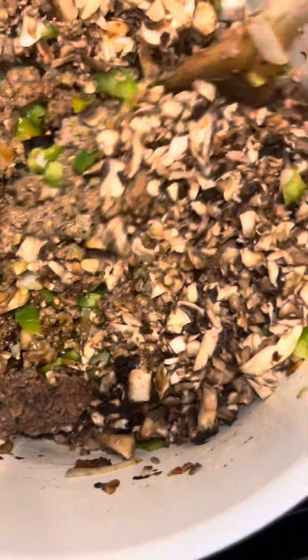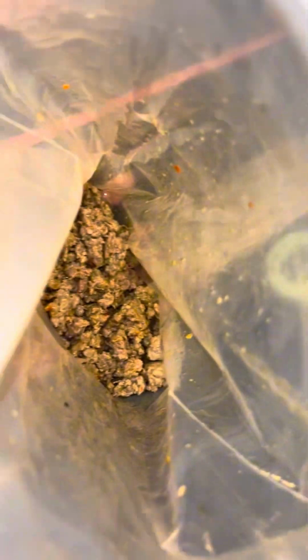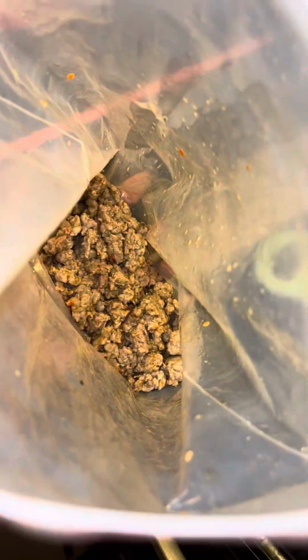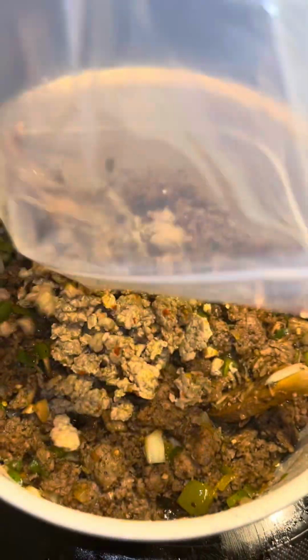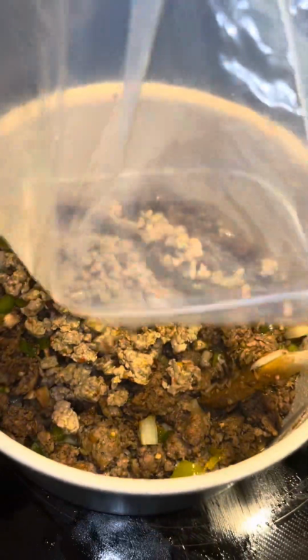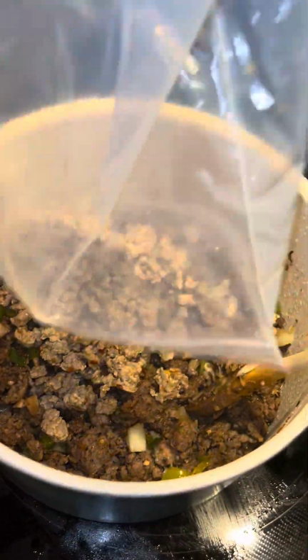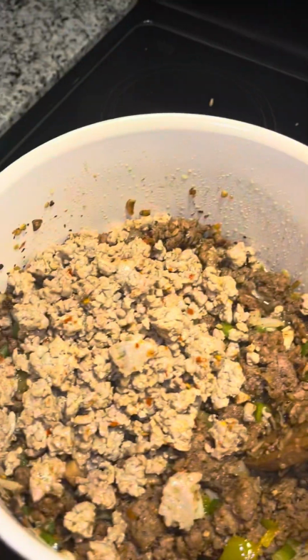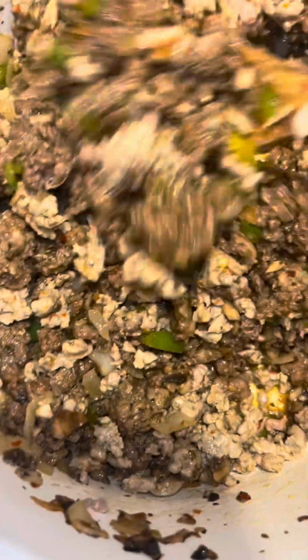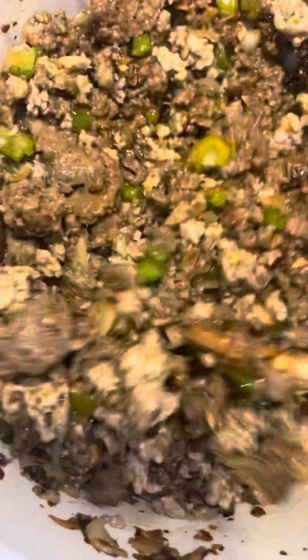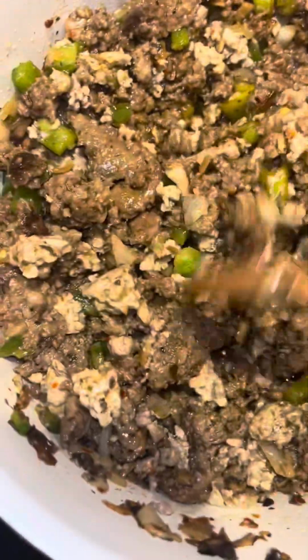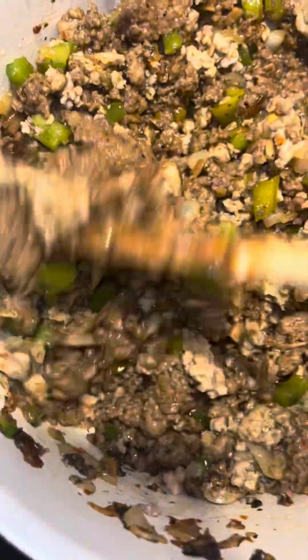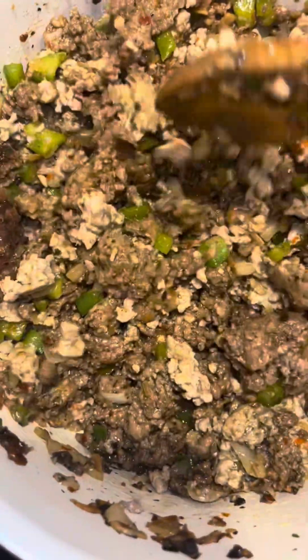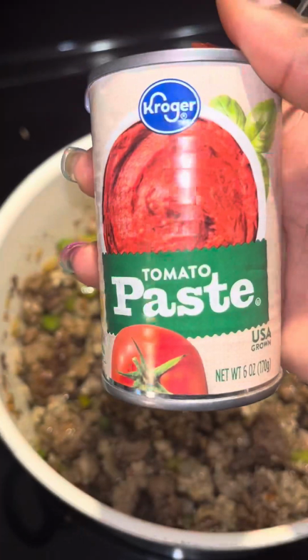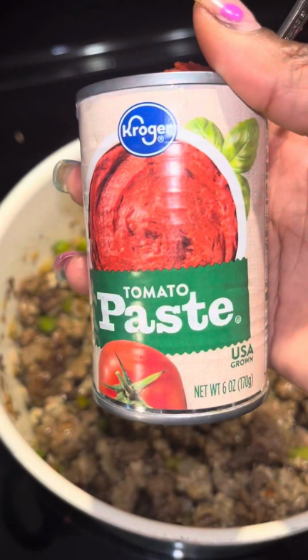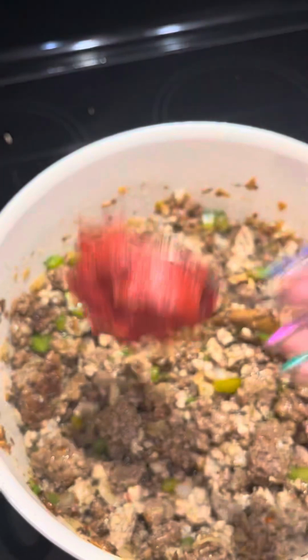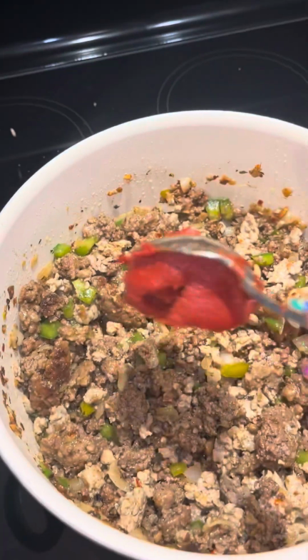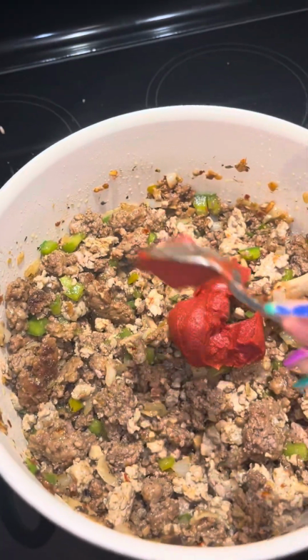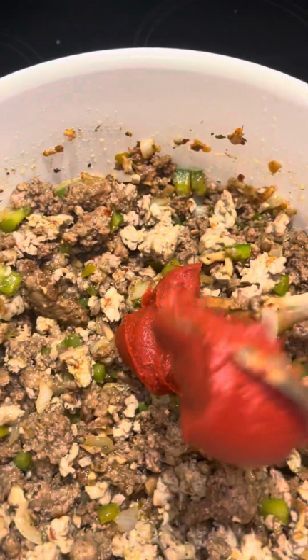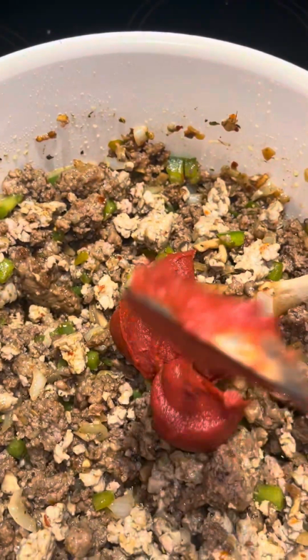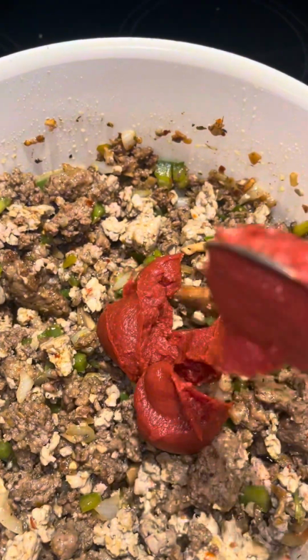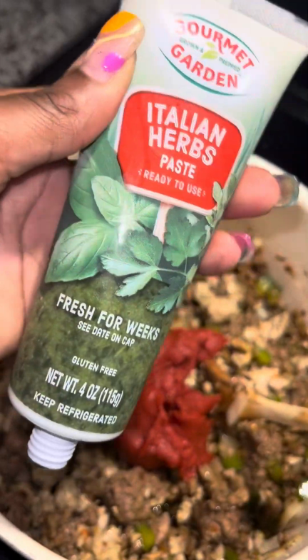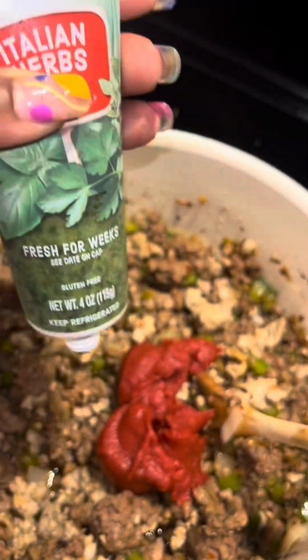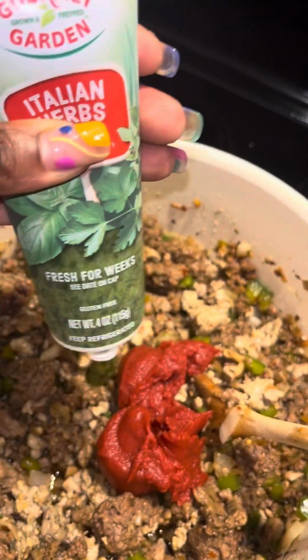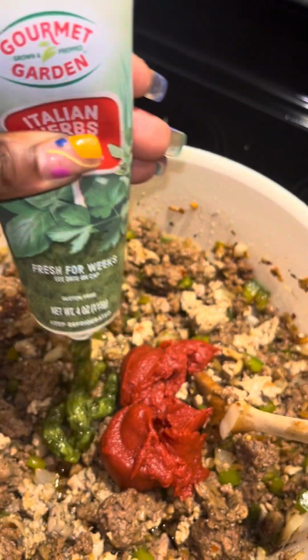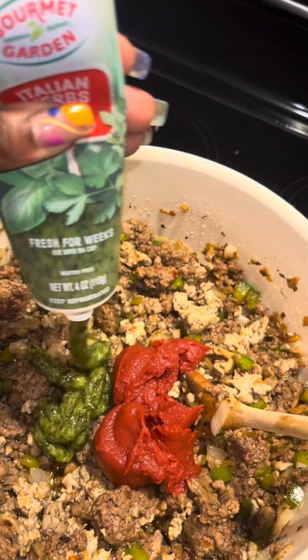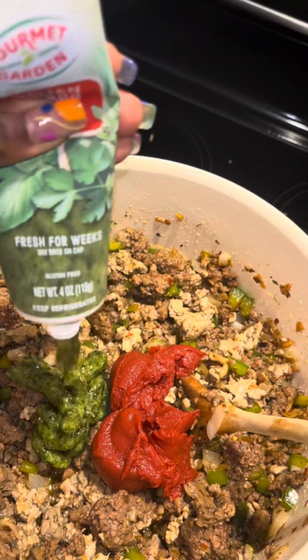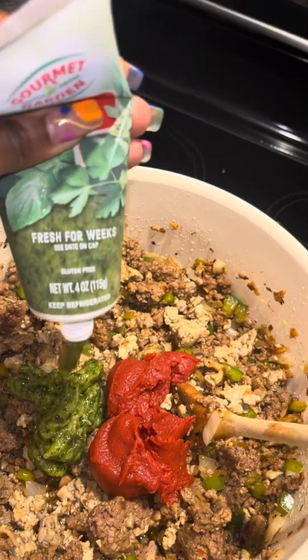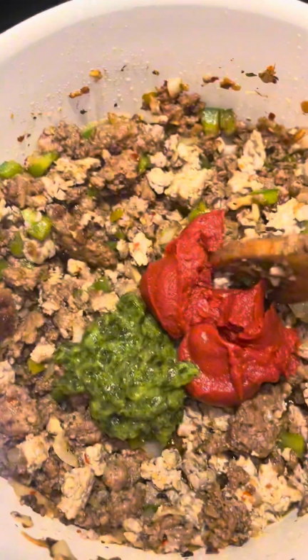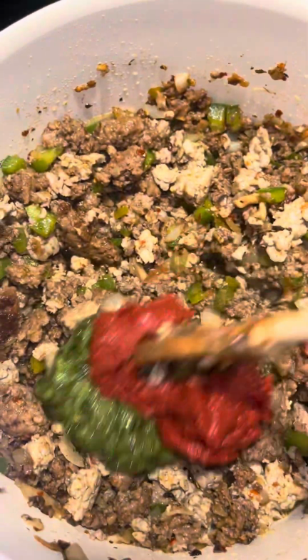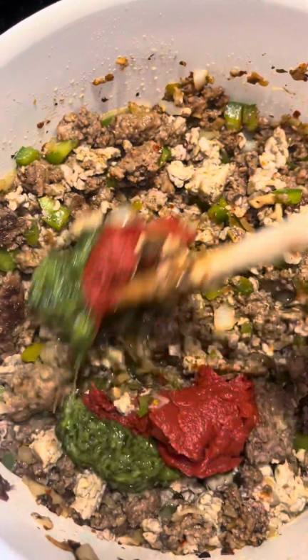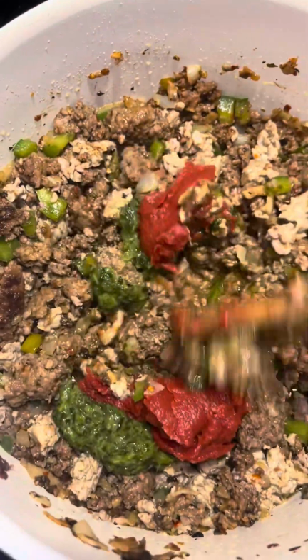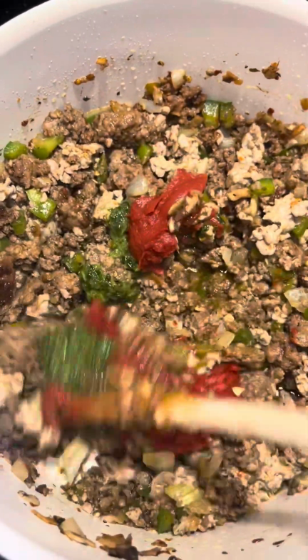I had a half a pound of leftover ground turkey meat that I had frozen that I just put in here because it's soup — do what you want. And now we're going to add in two heaping tablespoons of tomato paste and the same for the Italian herb paste.